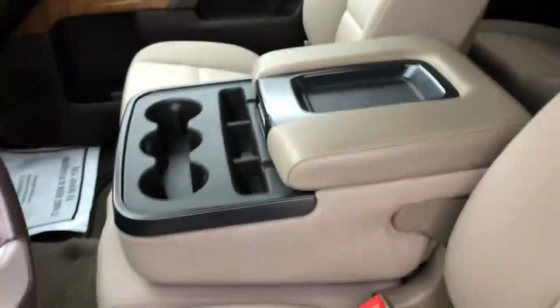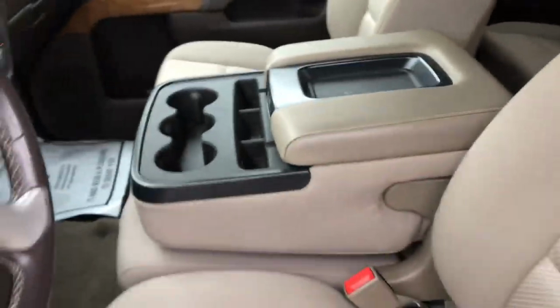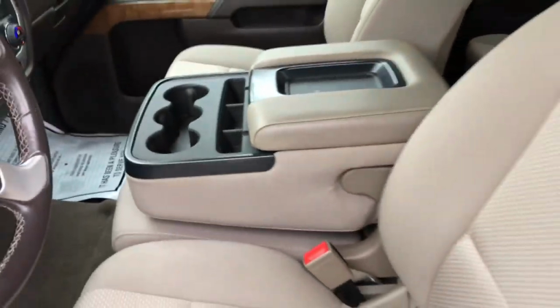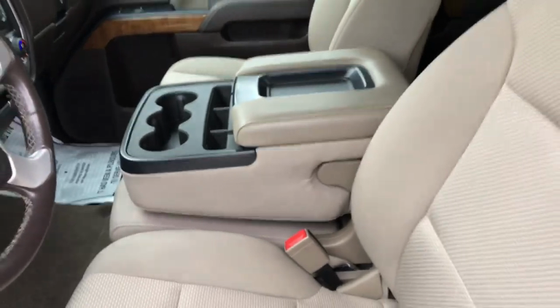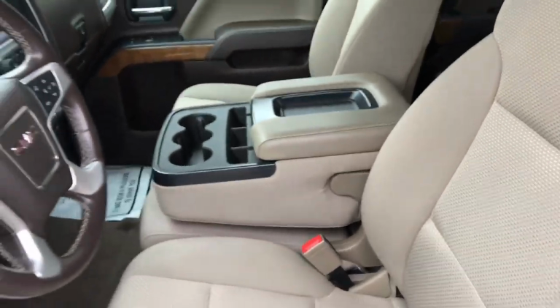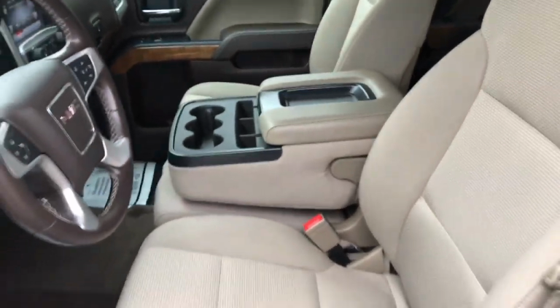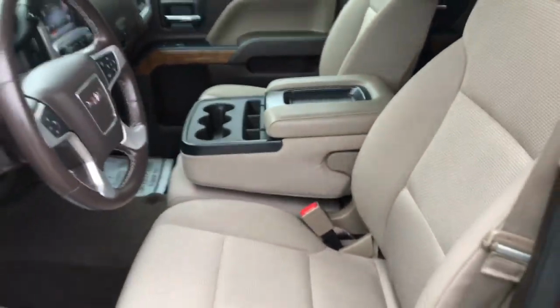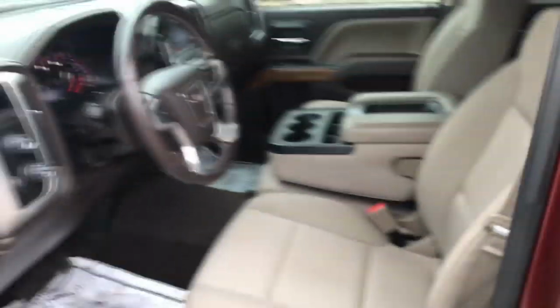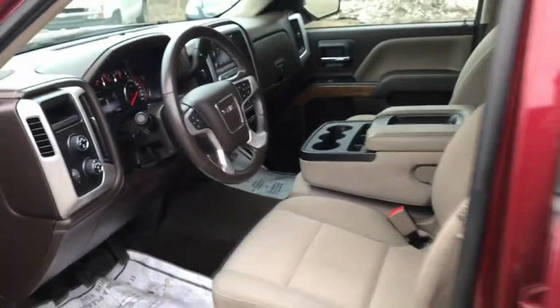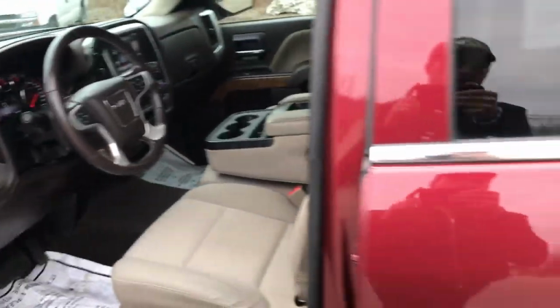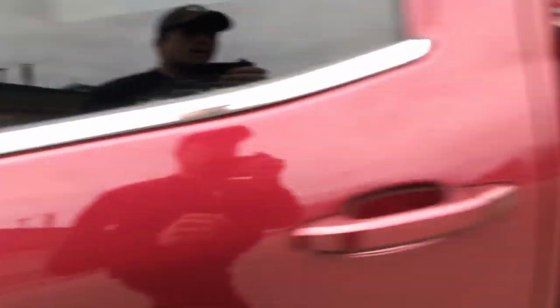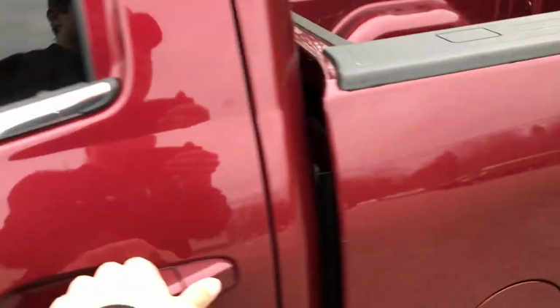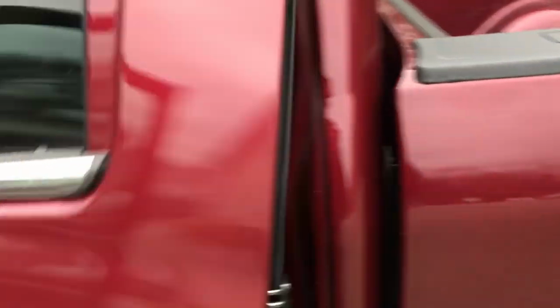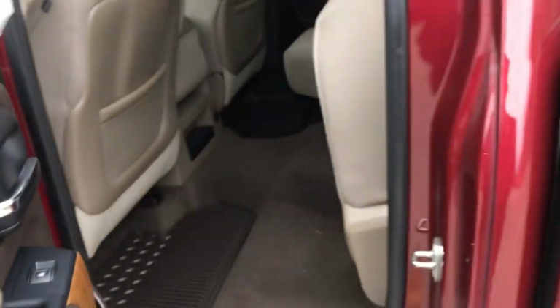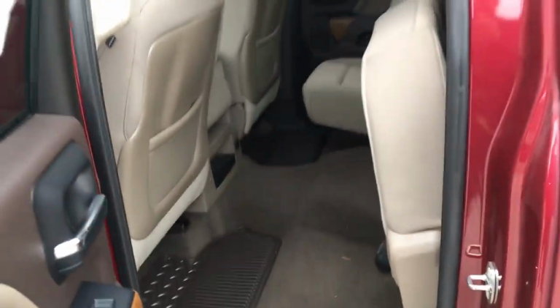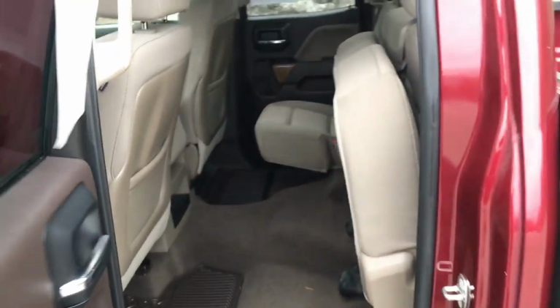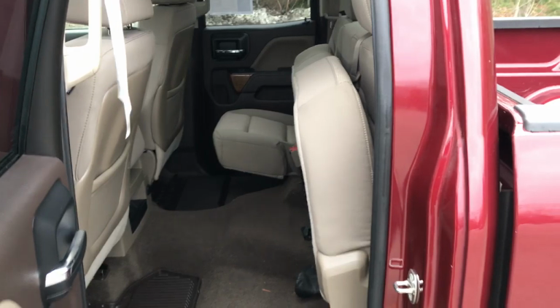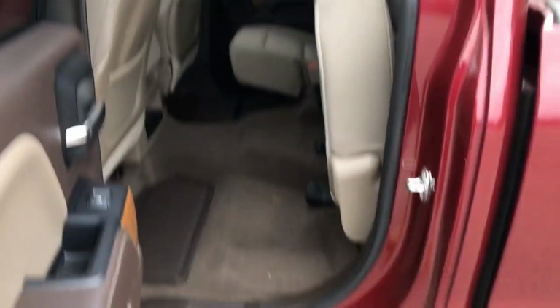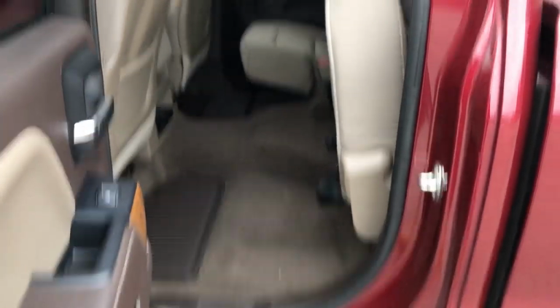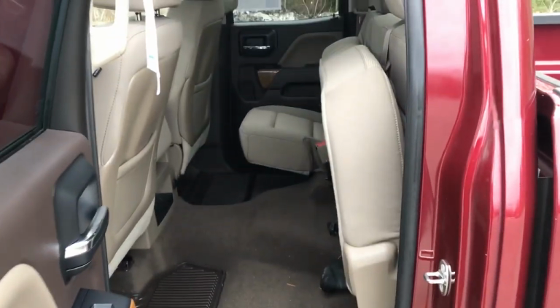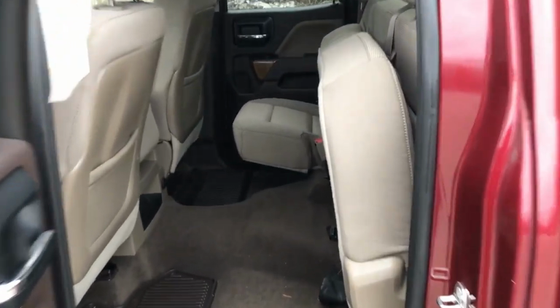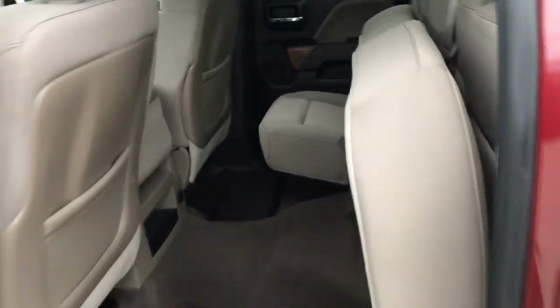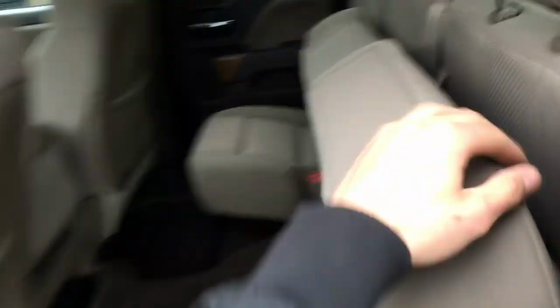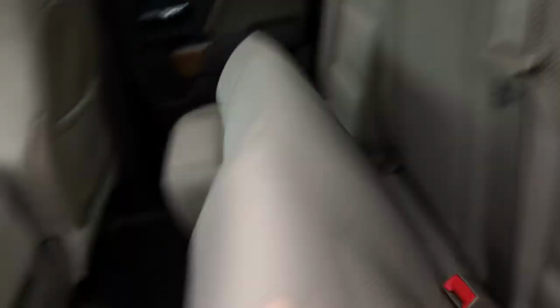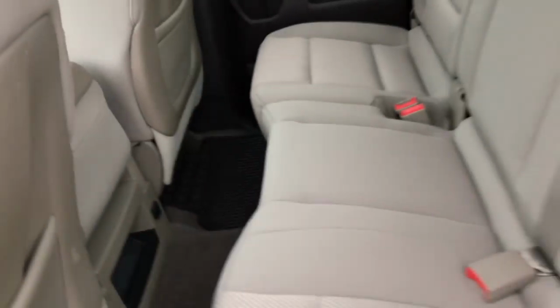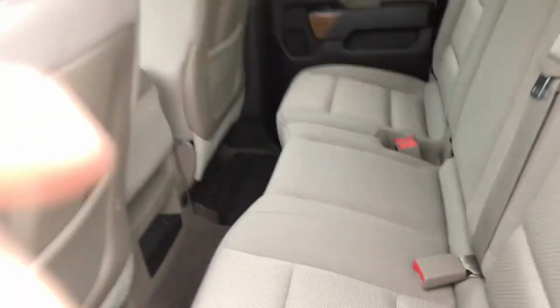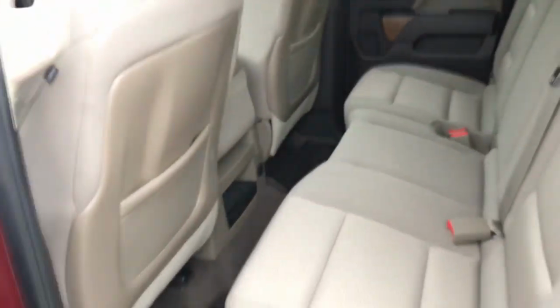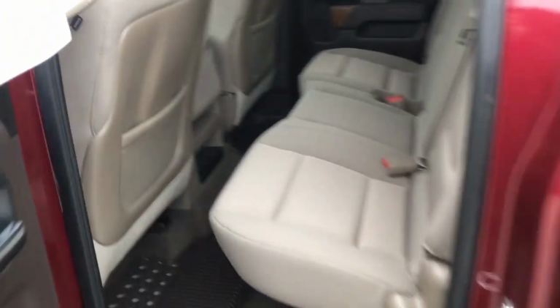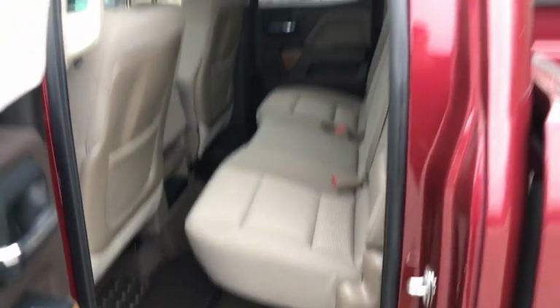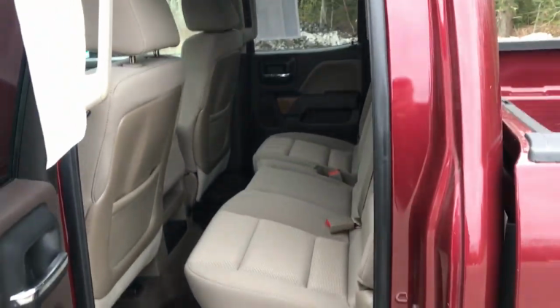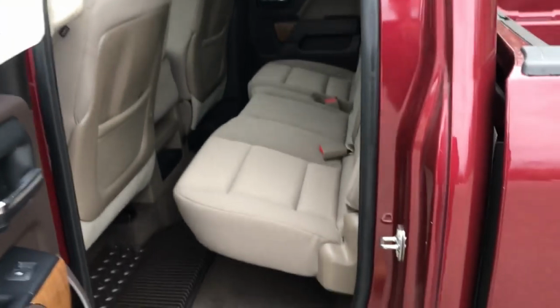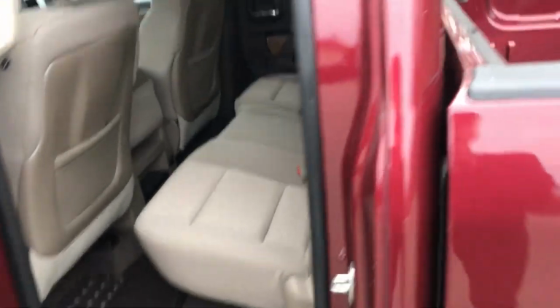Got your center console here that does flip up to be a third seat, if need be. Take a look at the back seat — there's plenty of room. That back seat is folded up, but you put it down, still got plenty of room for your passengers back here.